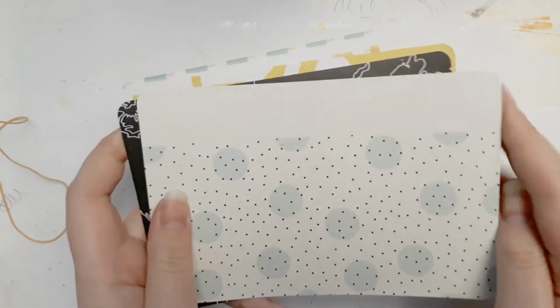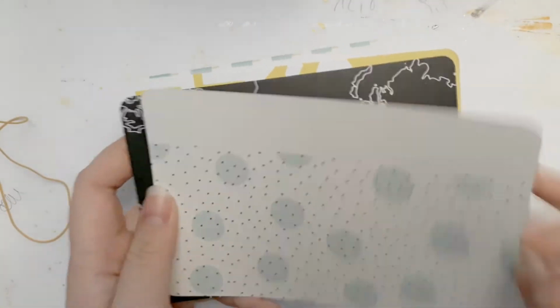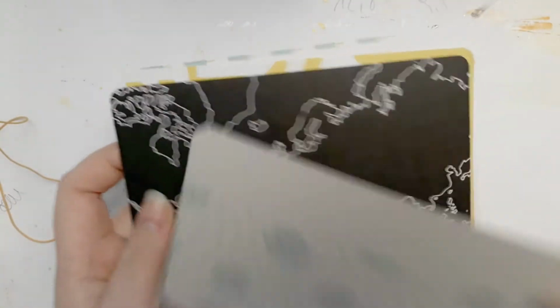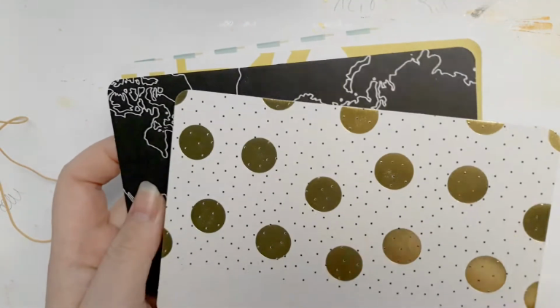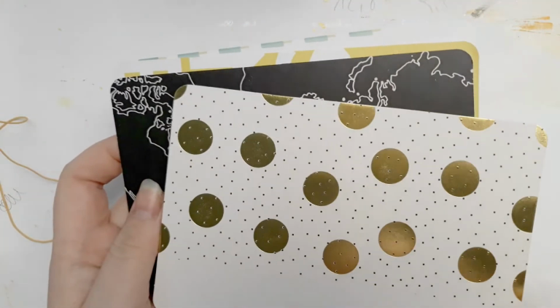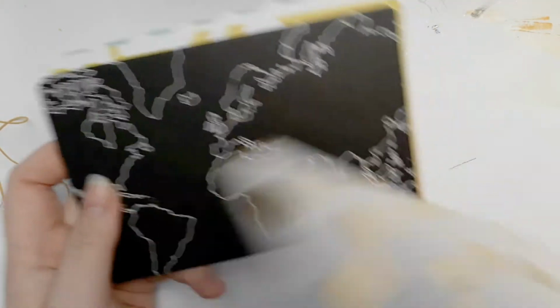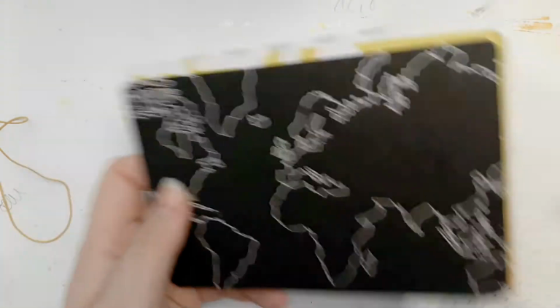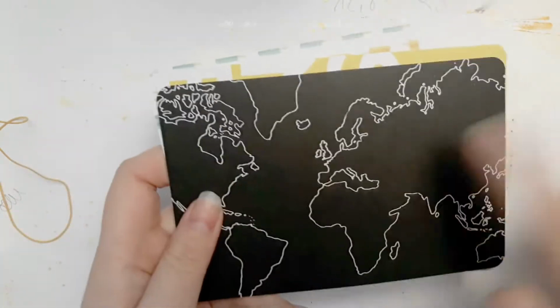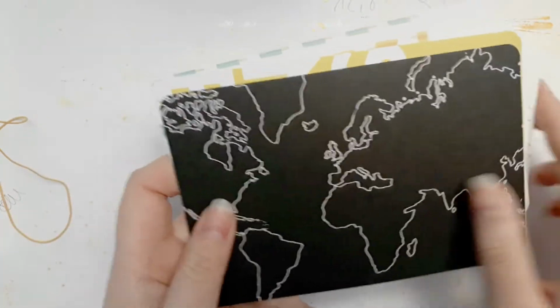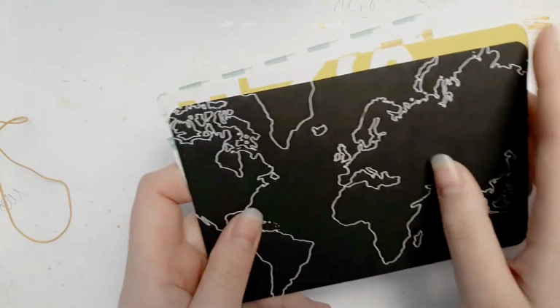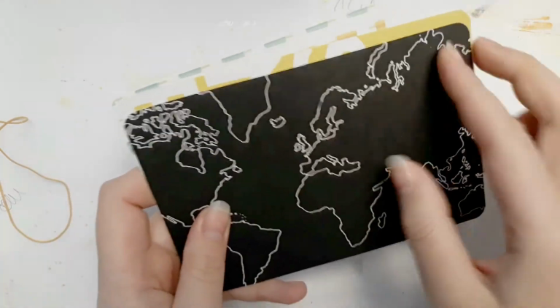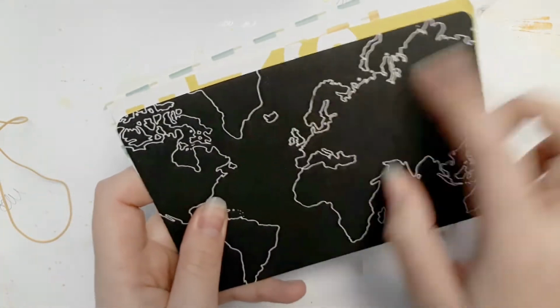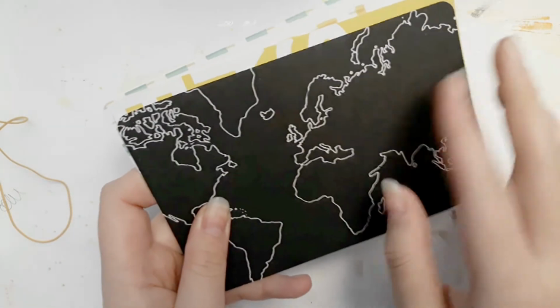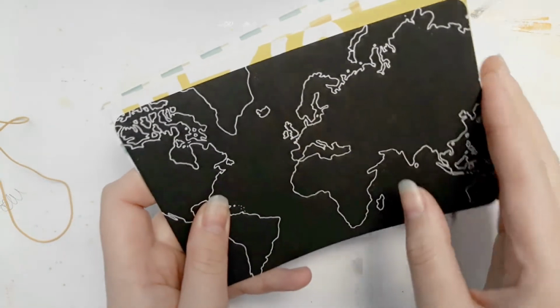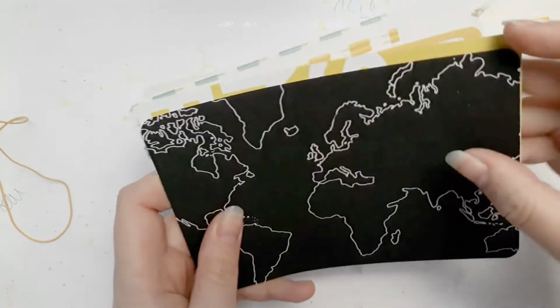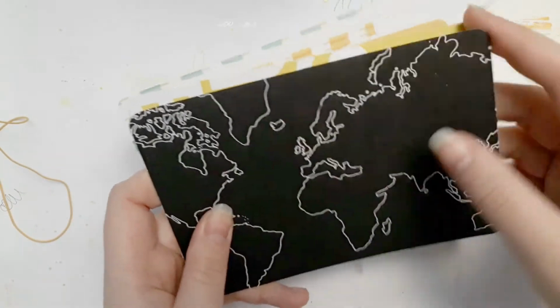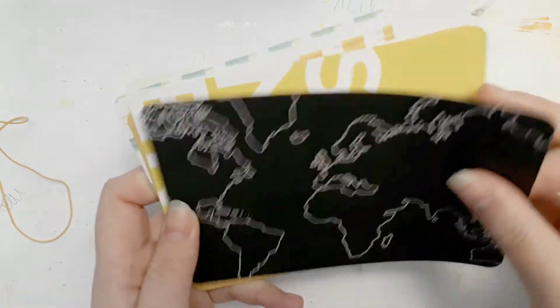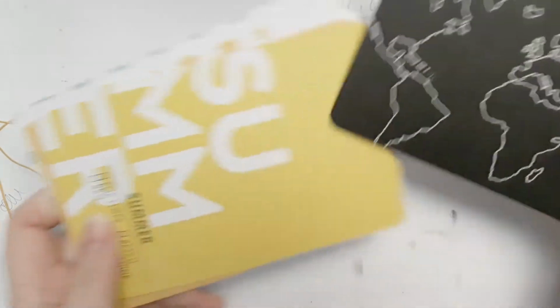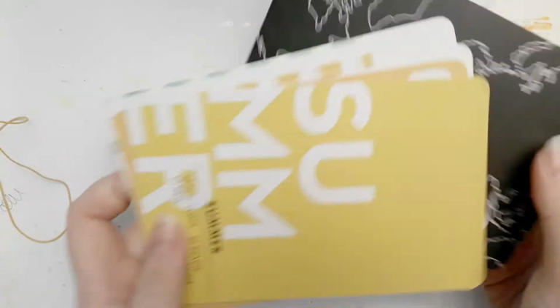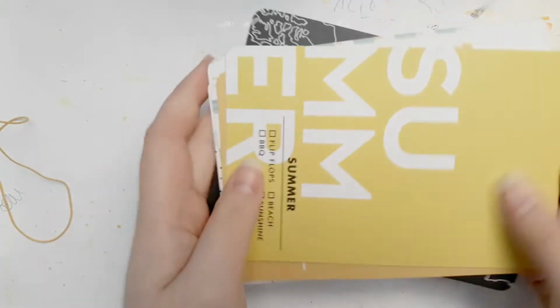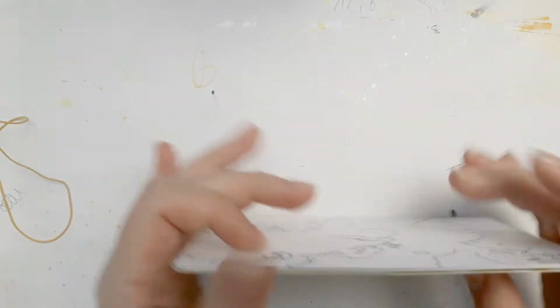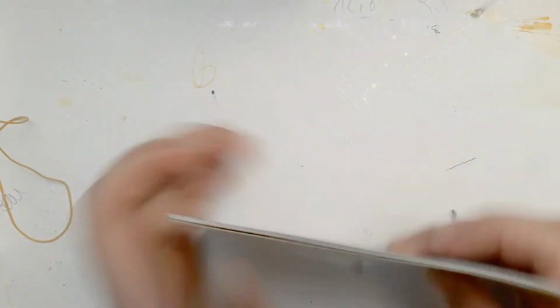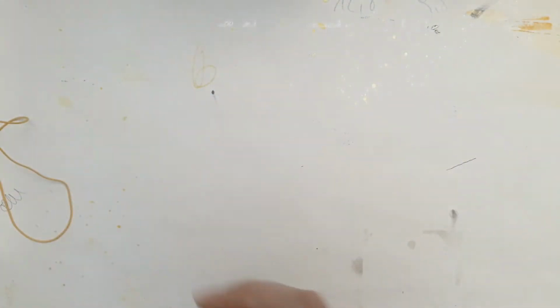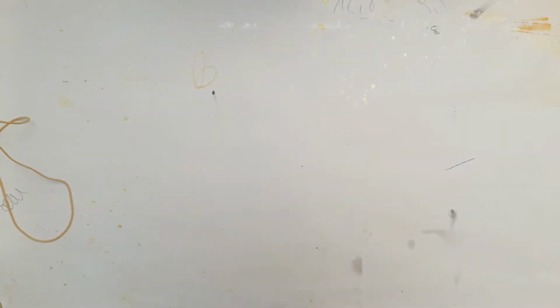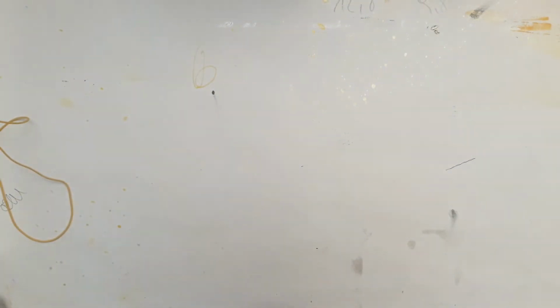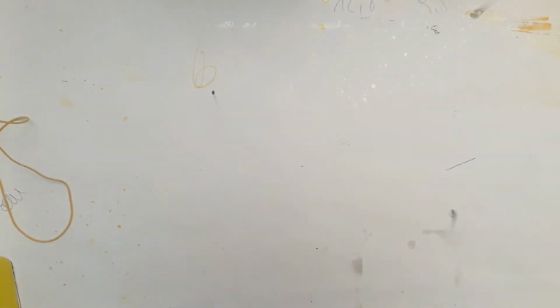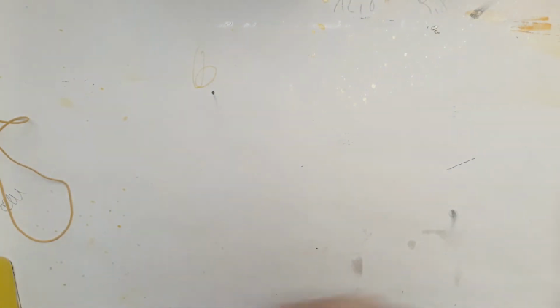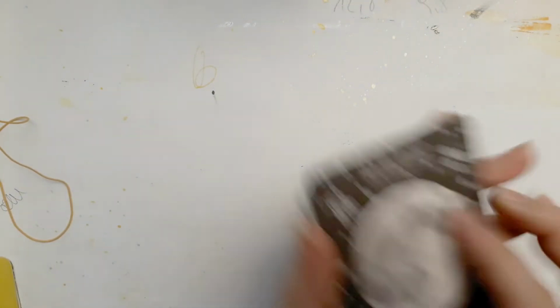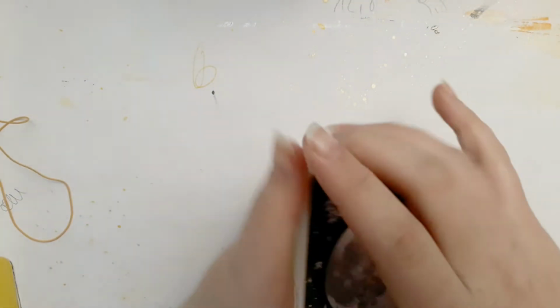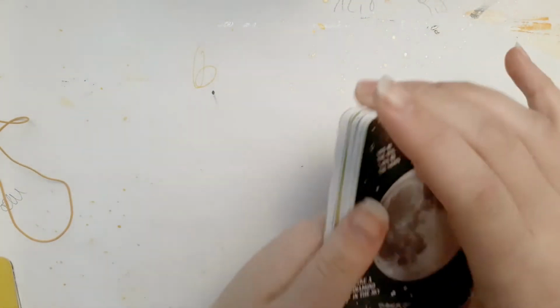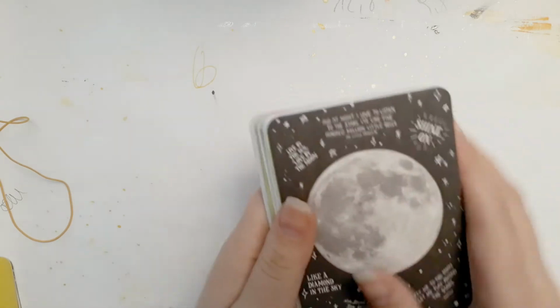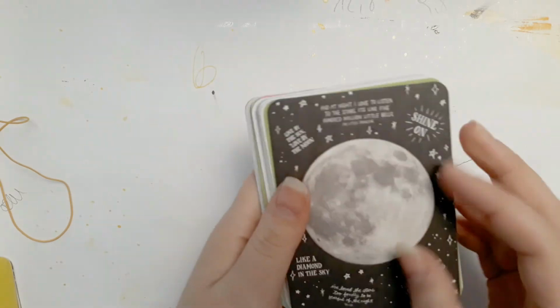I like the gold — super pretty. I like the map on this one. So that was the four by six cards and now the three by four.